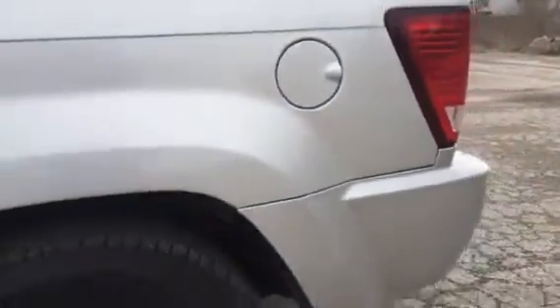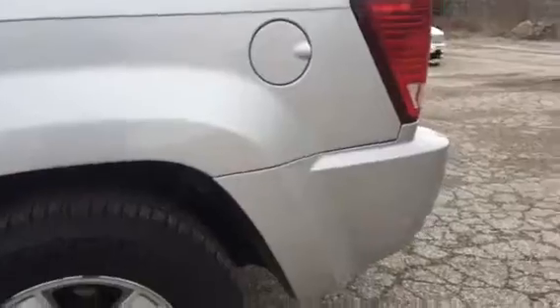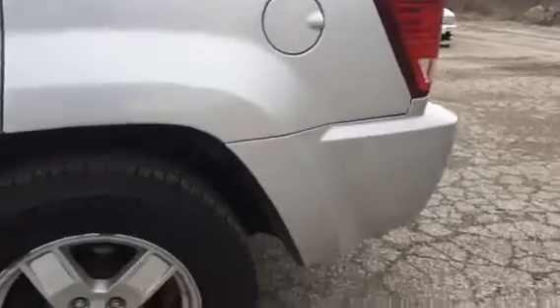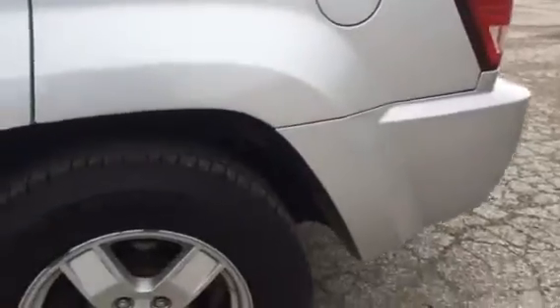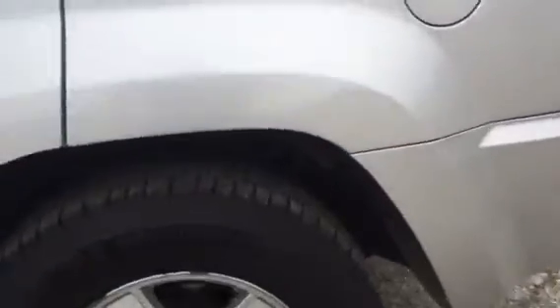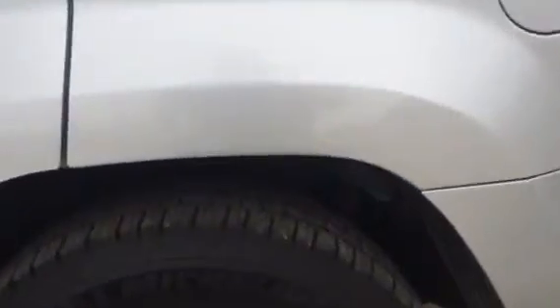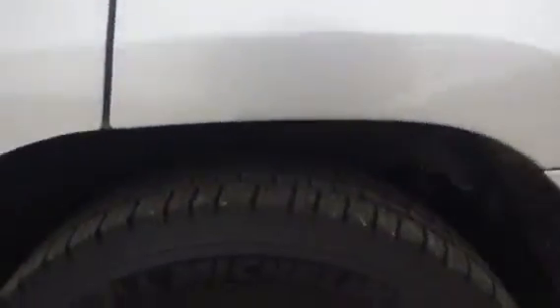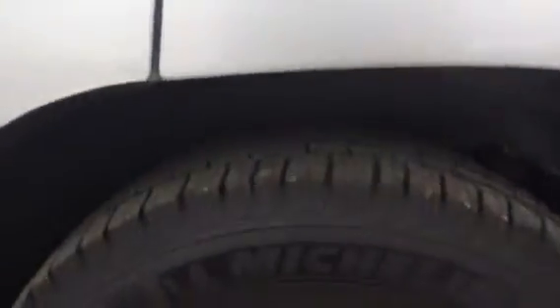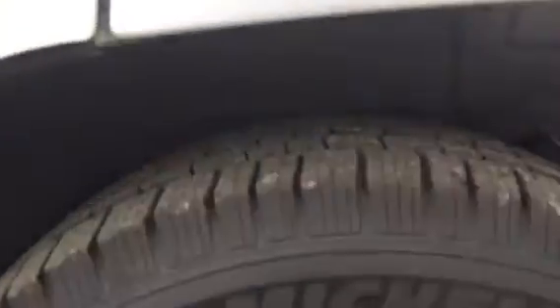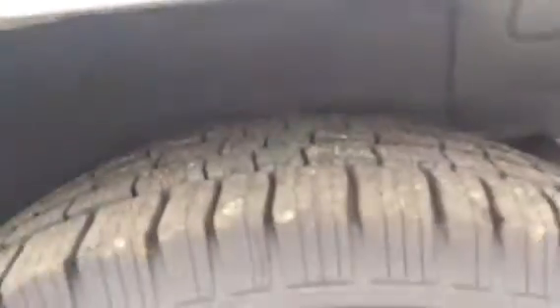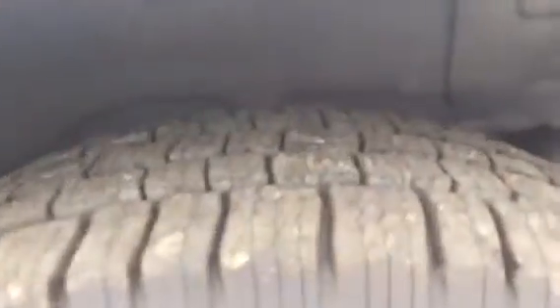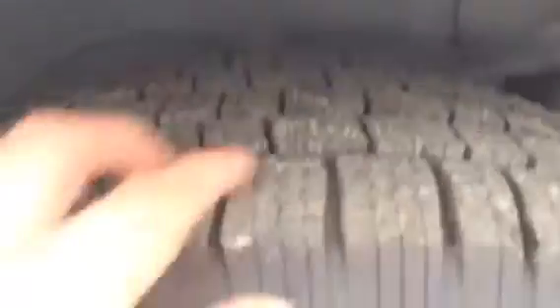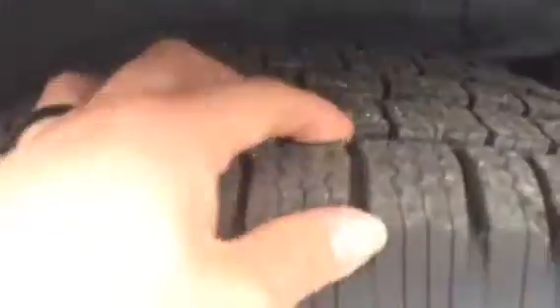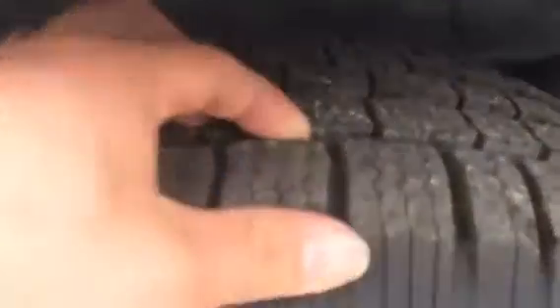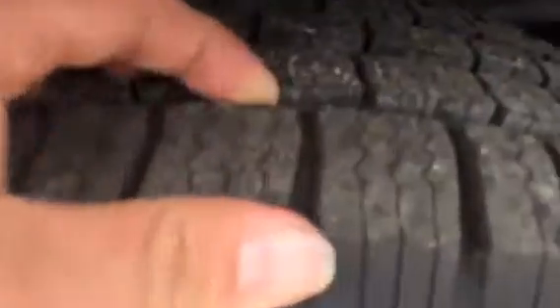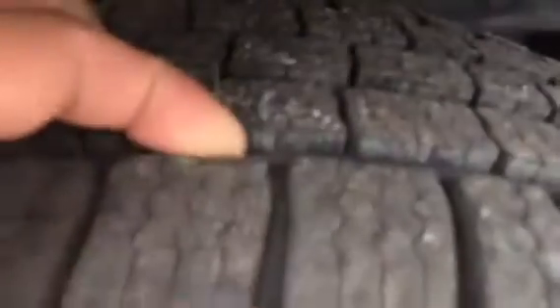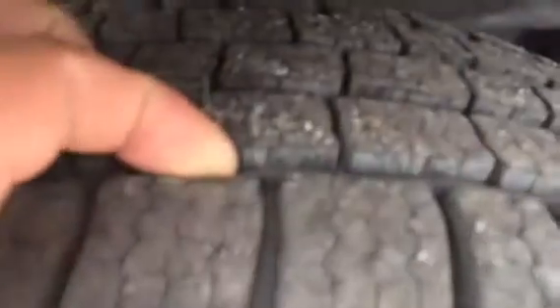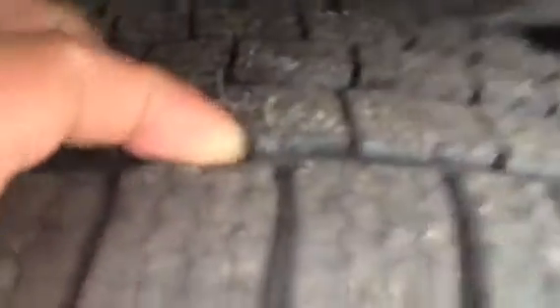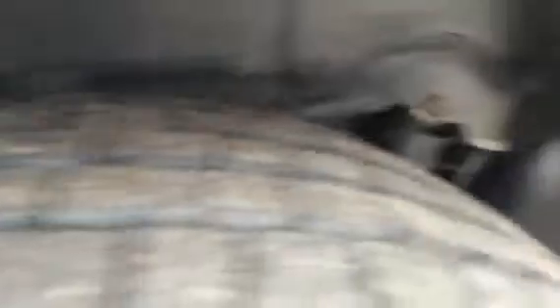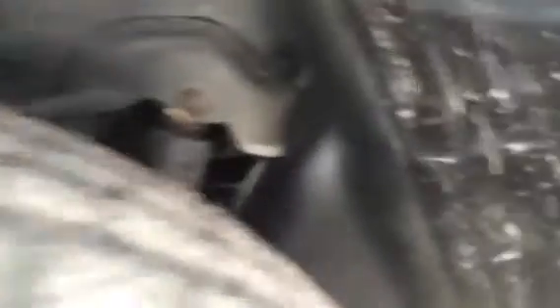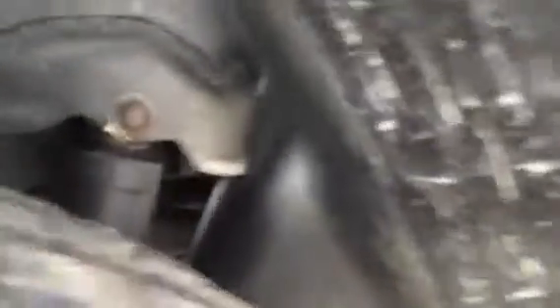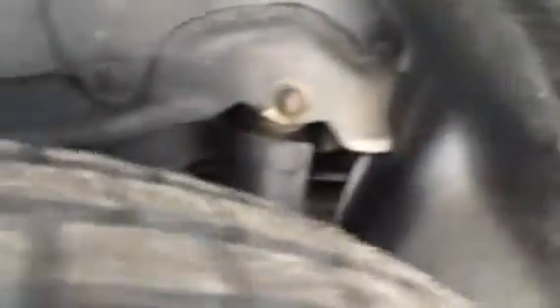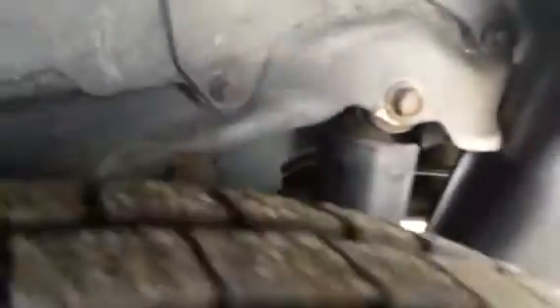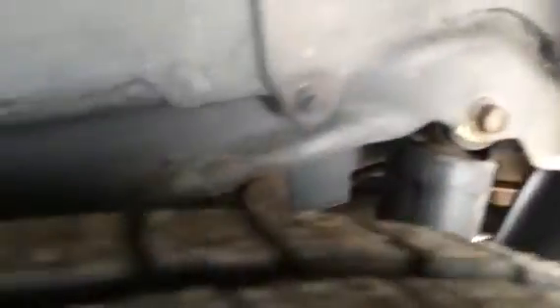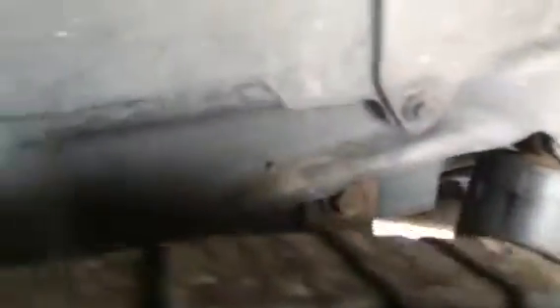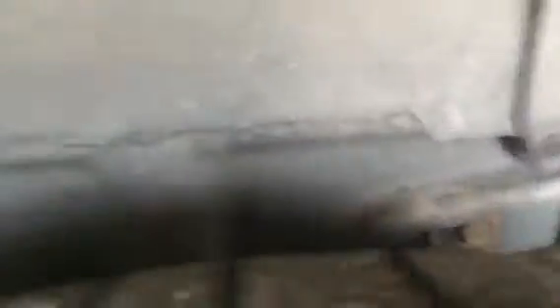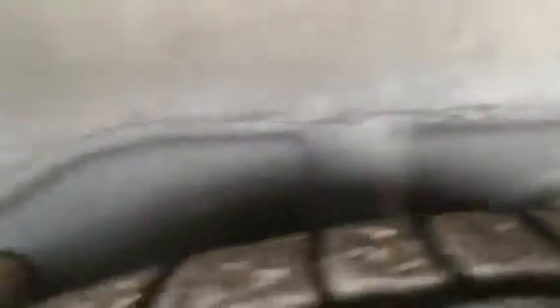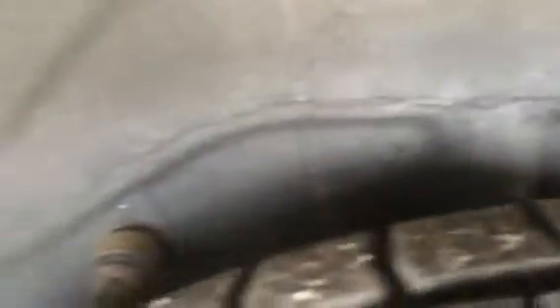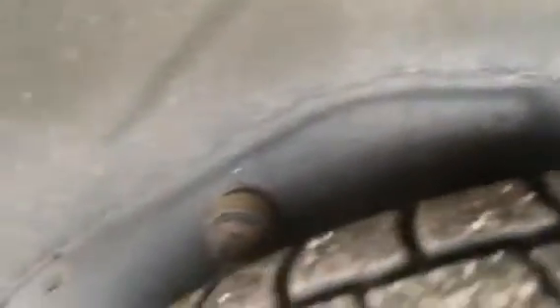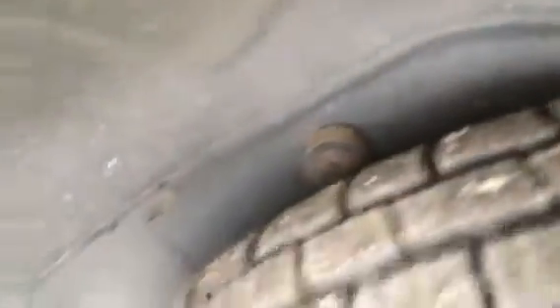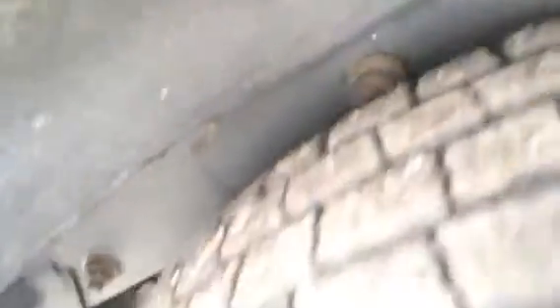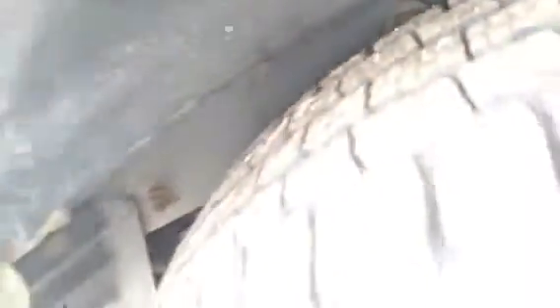Zooming in on the rear driver side. Again, tires in great condition — look at all that tread. Going in on the wheel well for a good look at that.